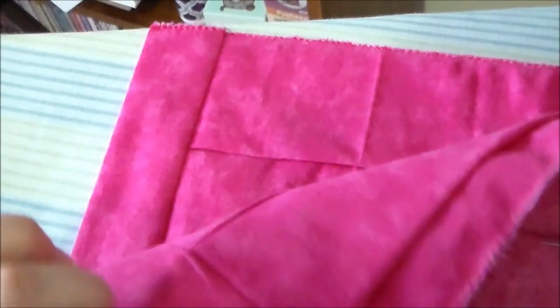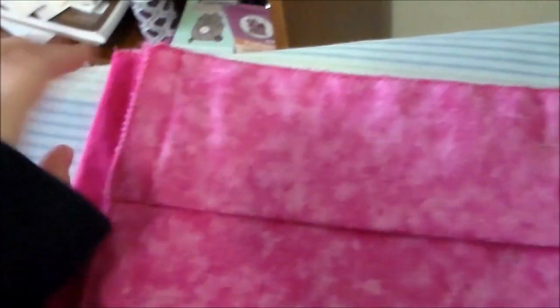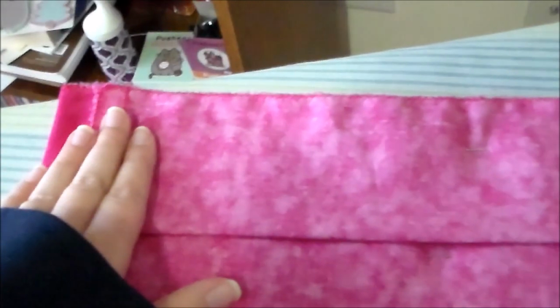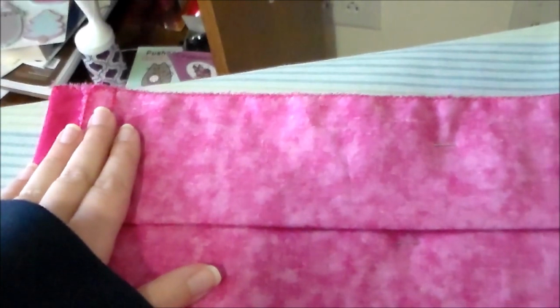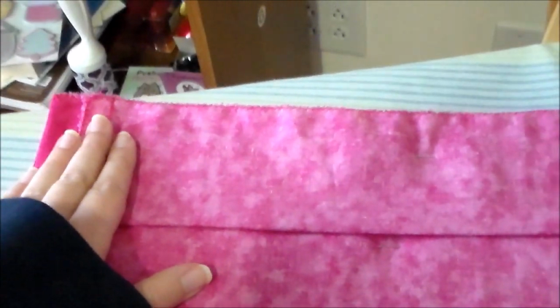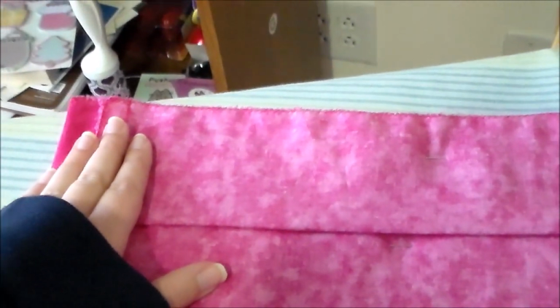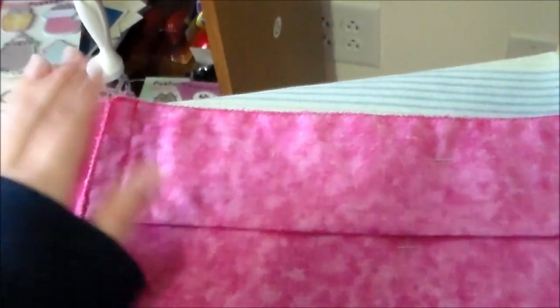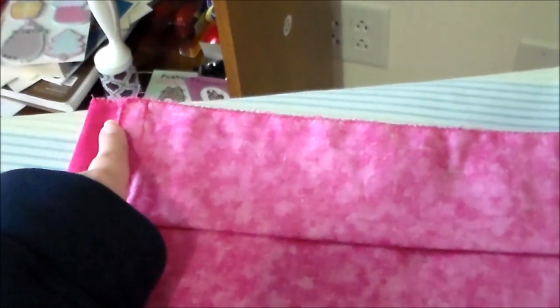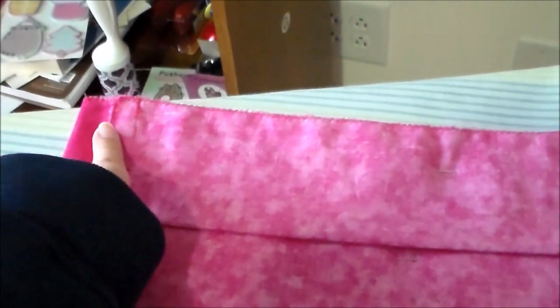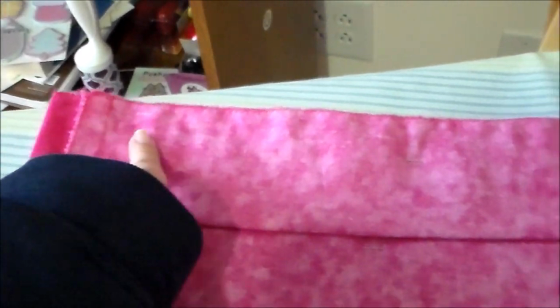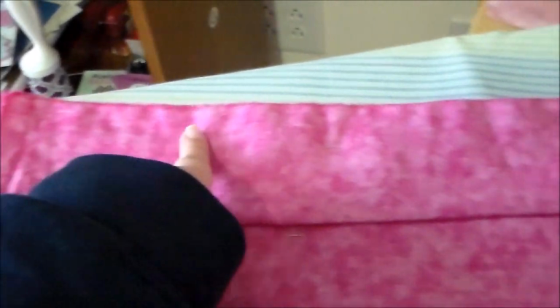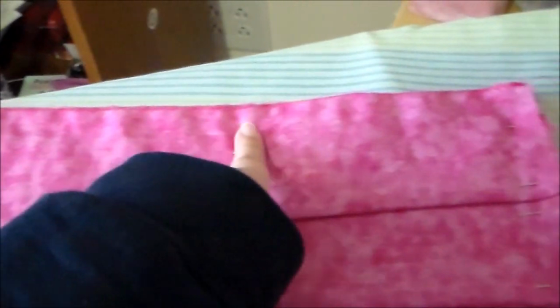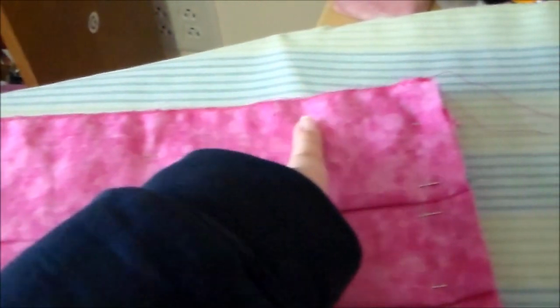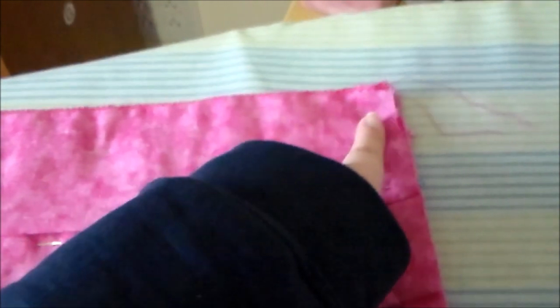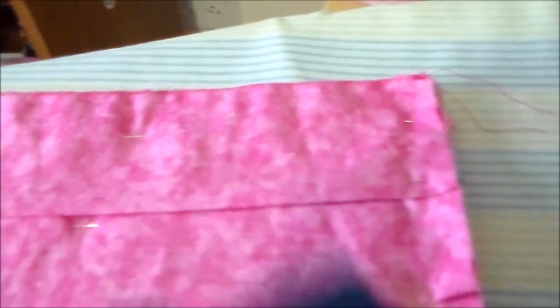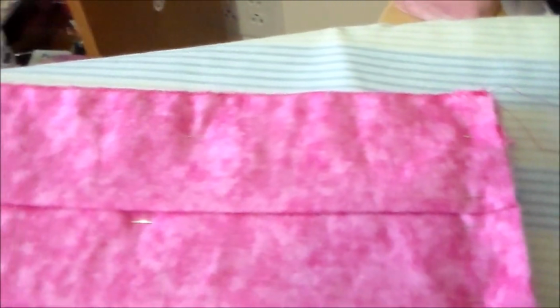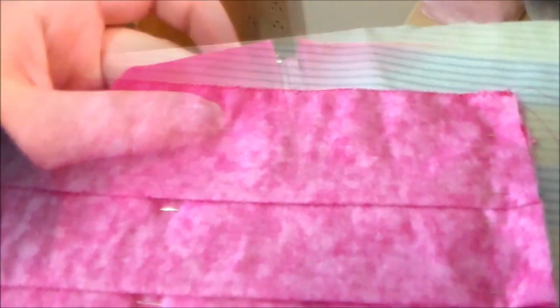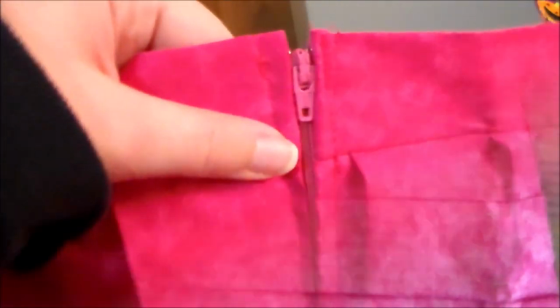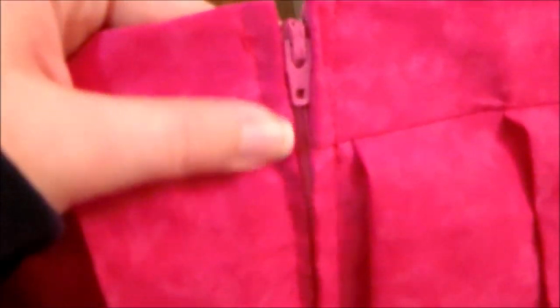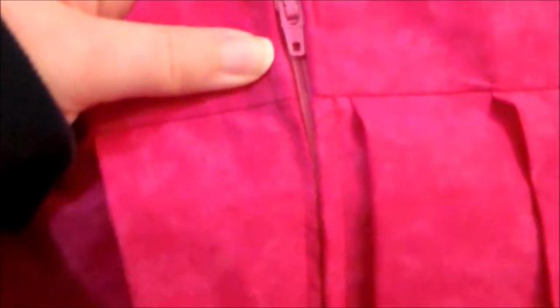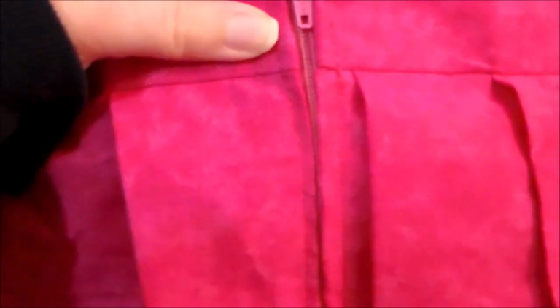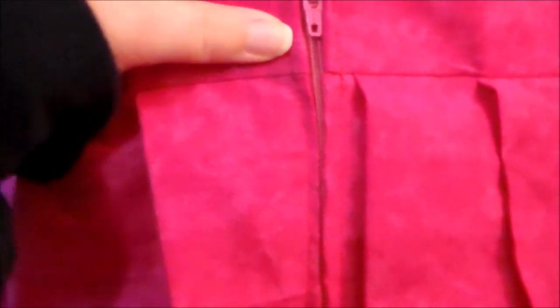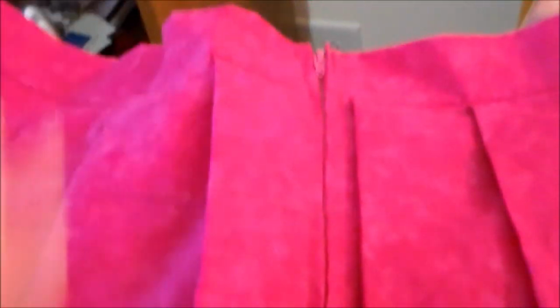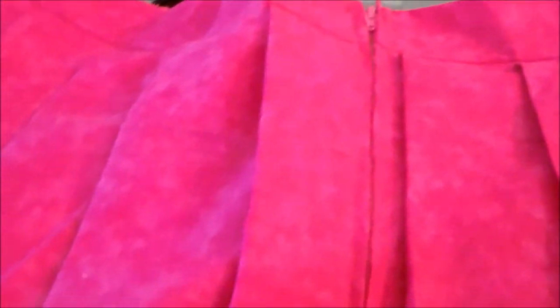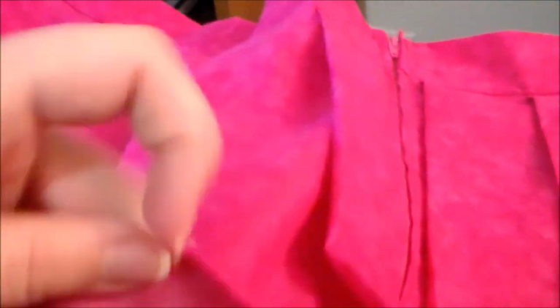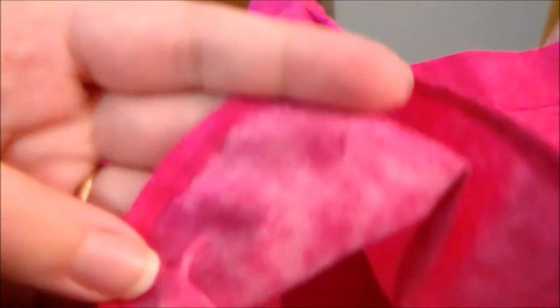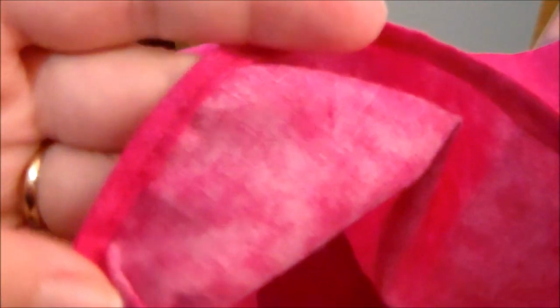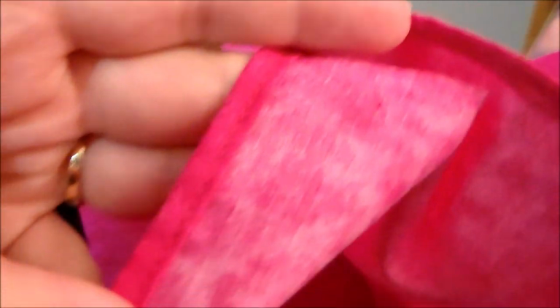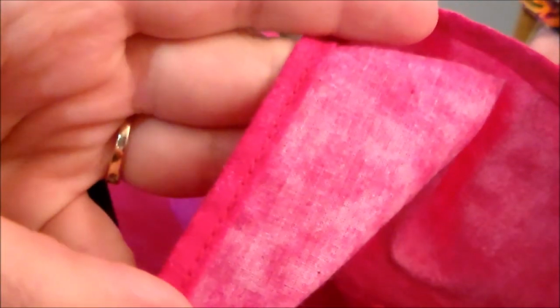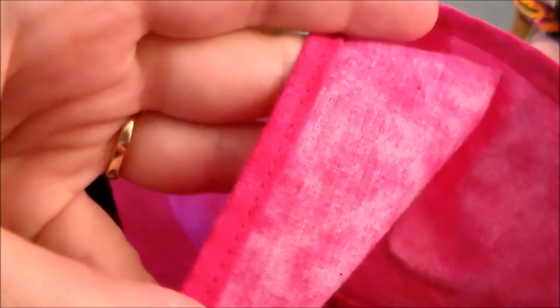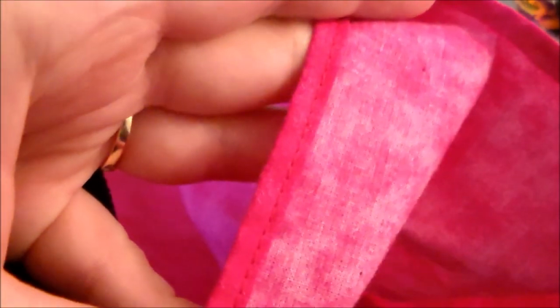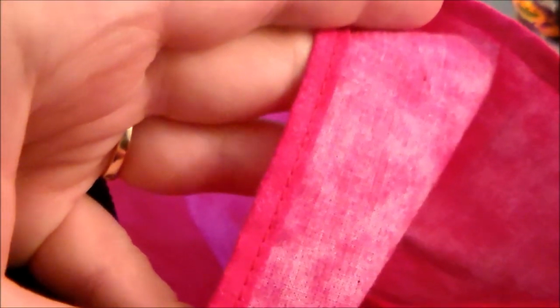Fold the skirt in half putting right sides together and sew it together along the side. Install a zipper into that center back seam, then finish the edges using a rolled hem.